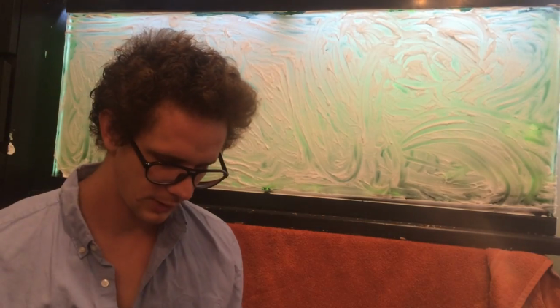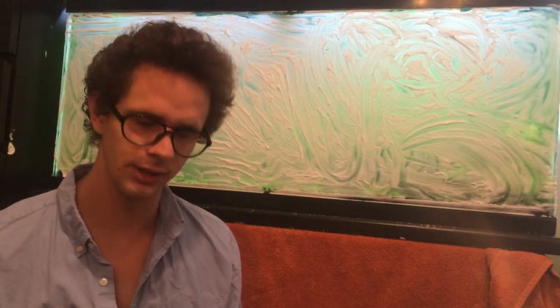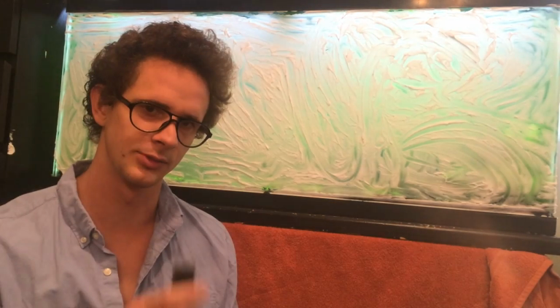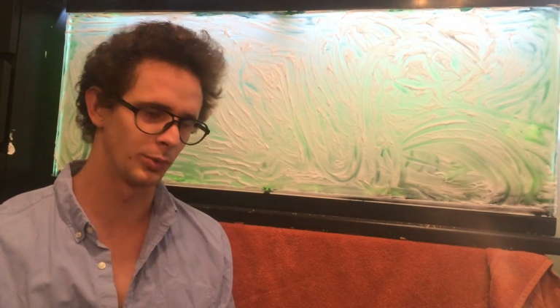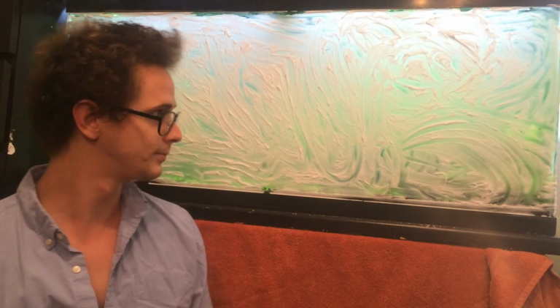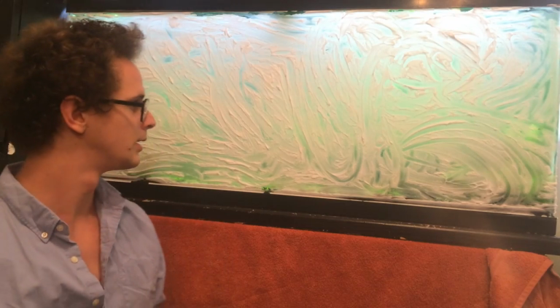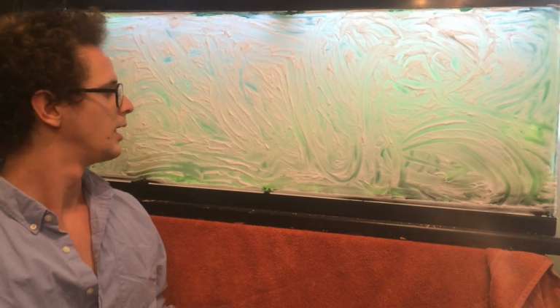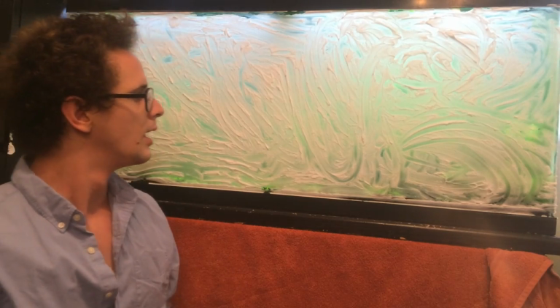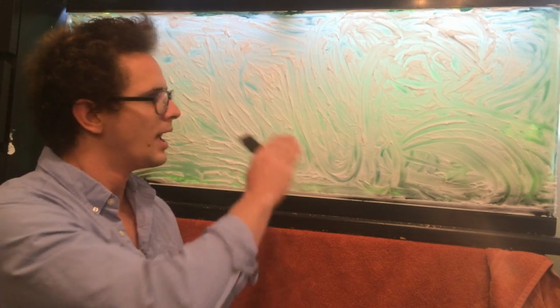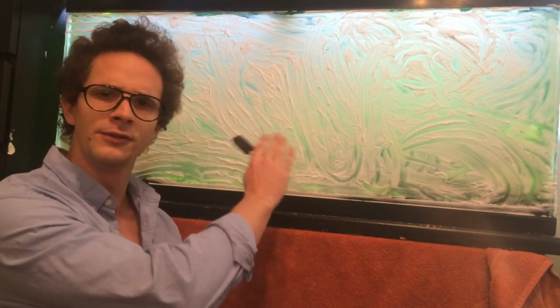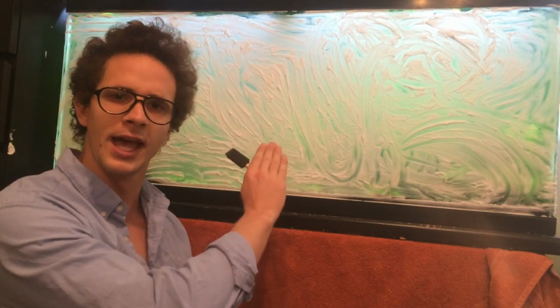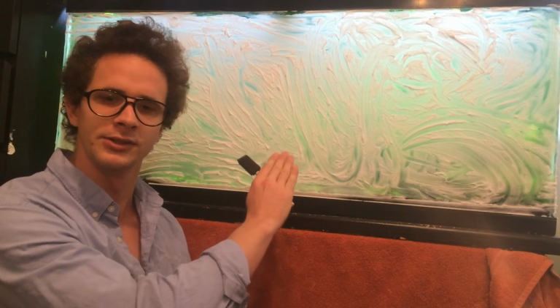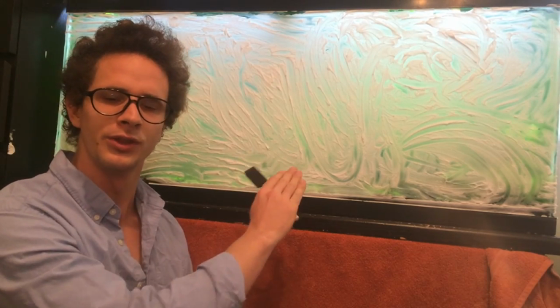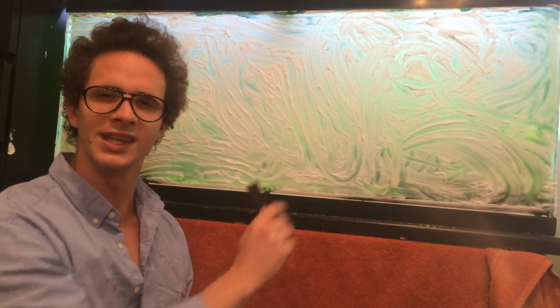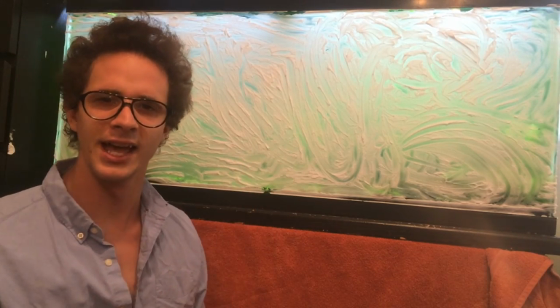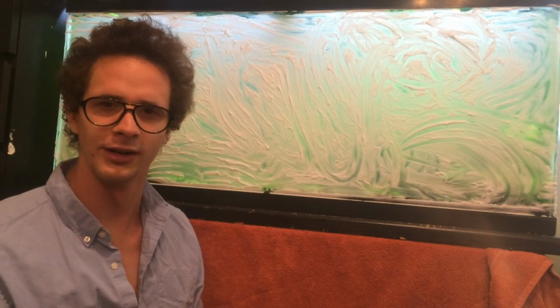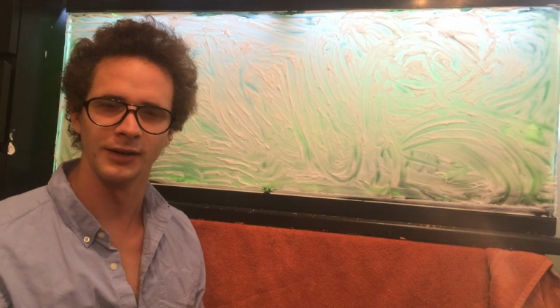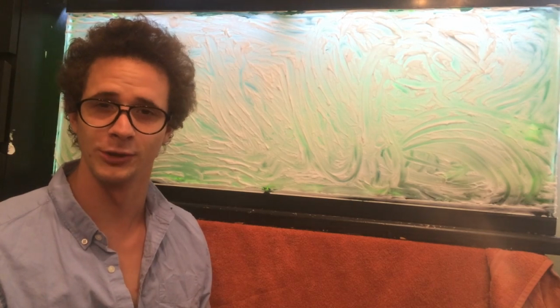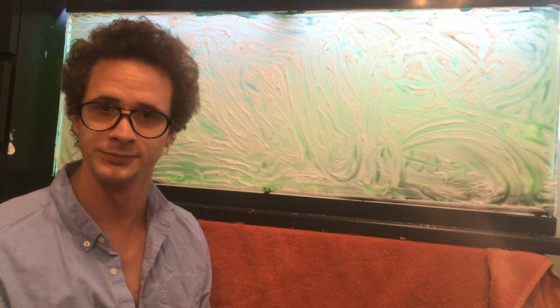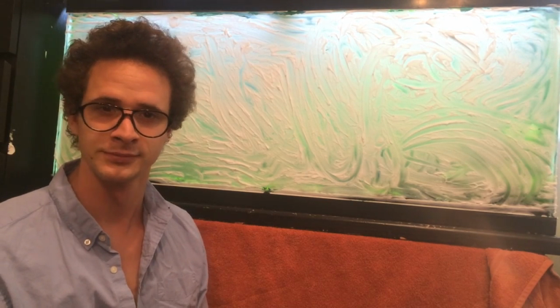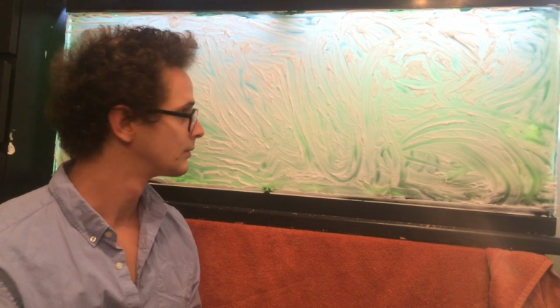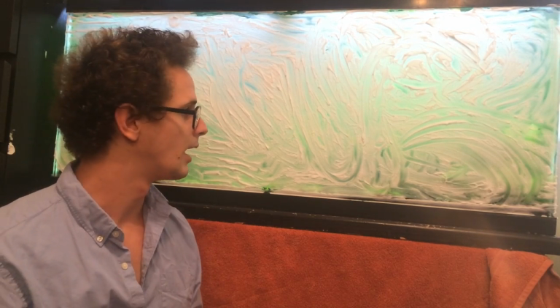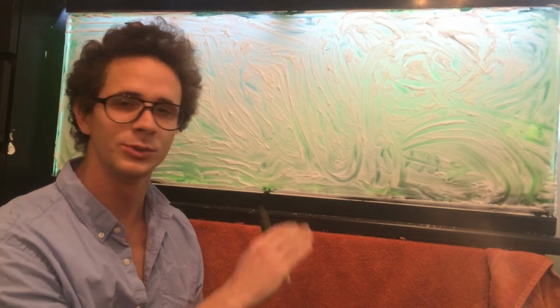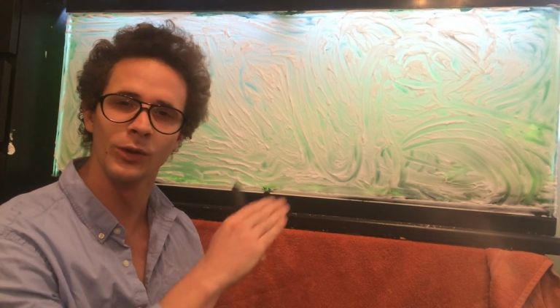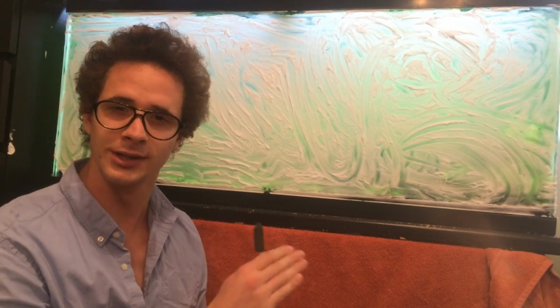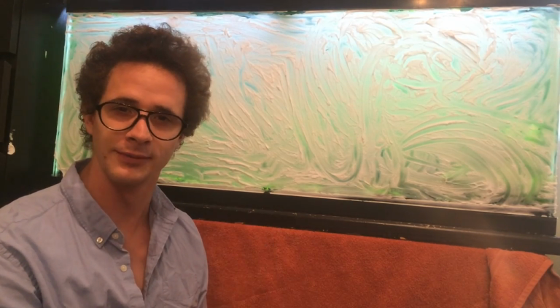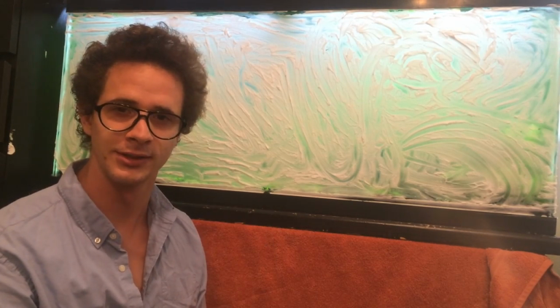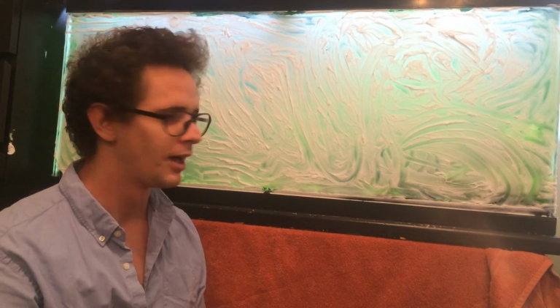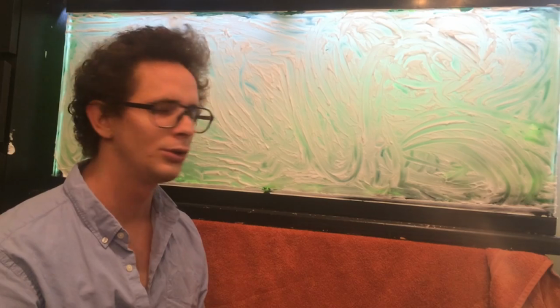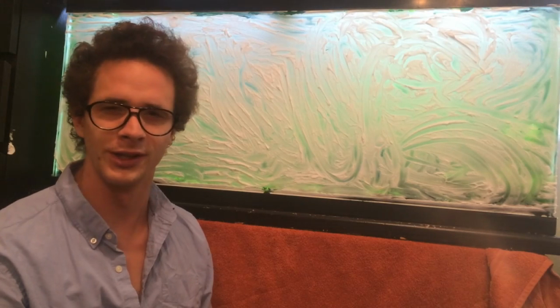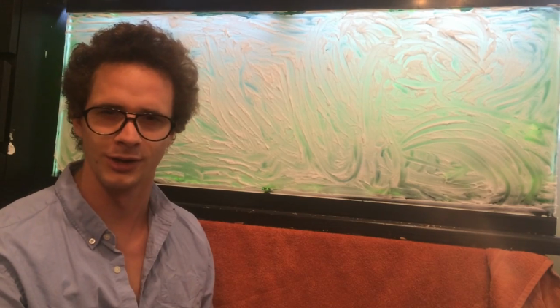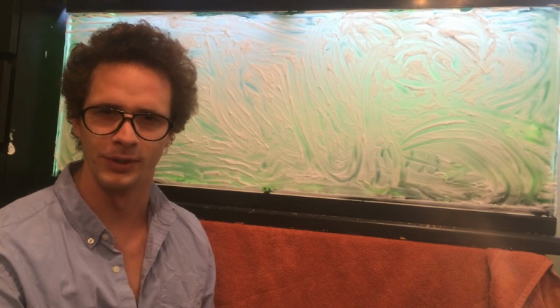You're going to need a sponge brush. I've covered the canvas with a thin layer of shaving cream. And once we start working with the canvas, beautiful things will start happening.